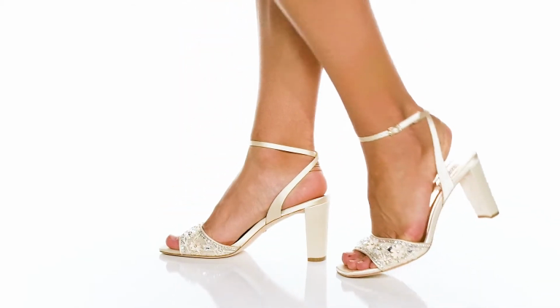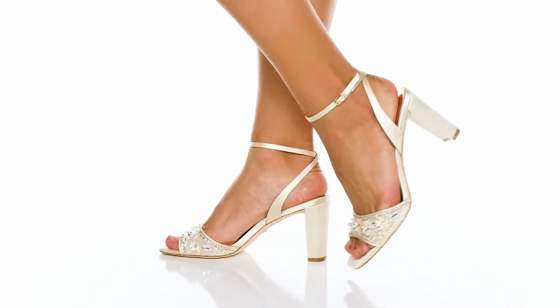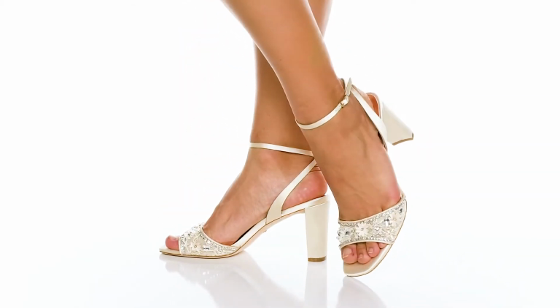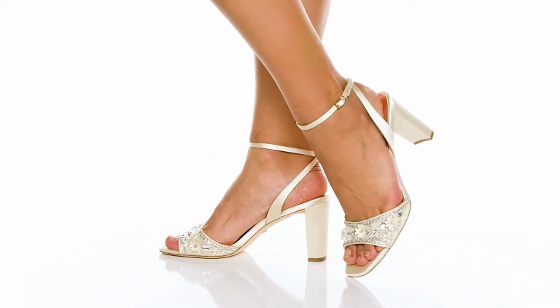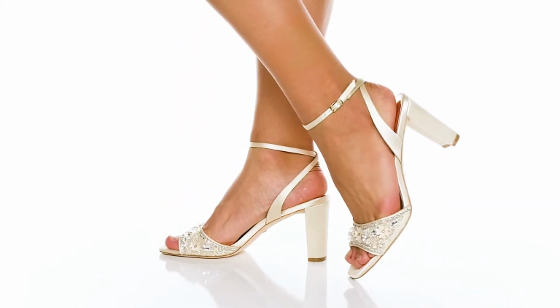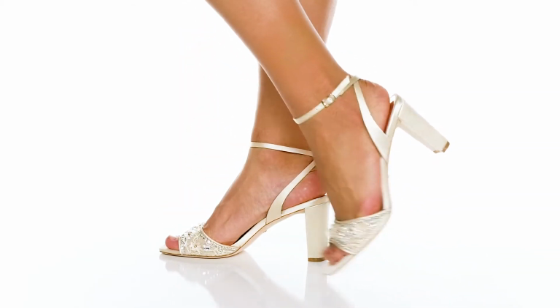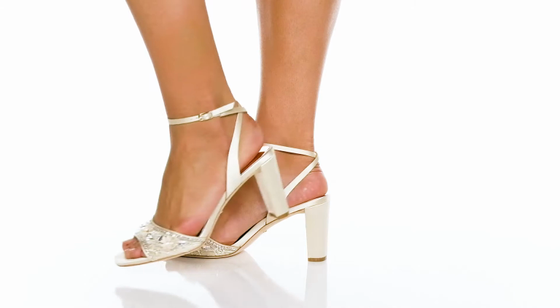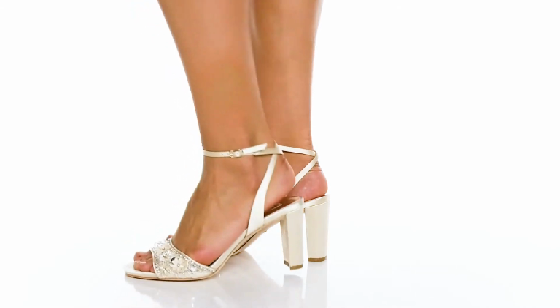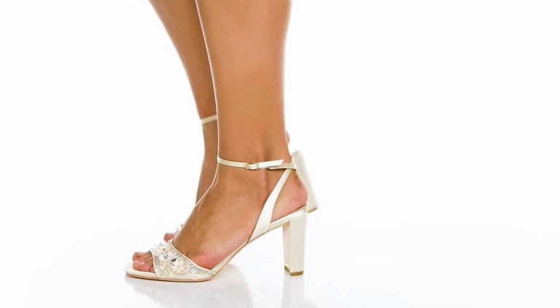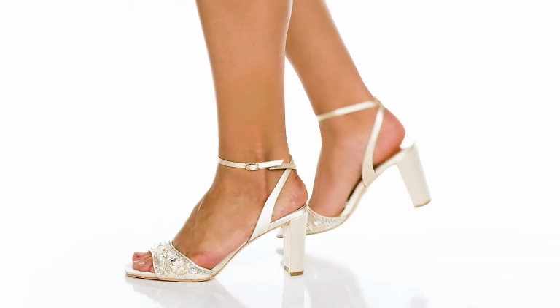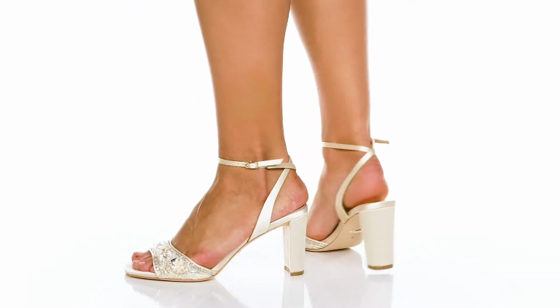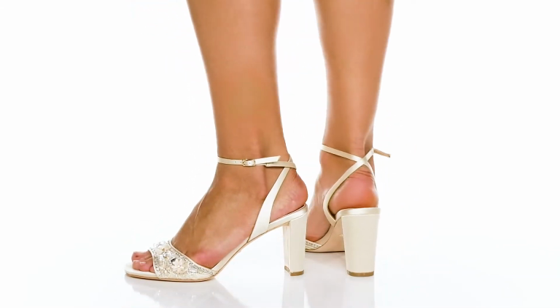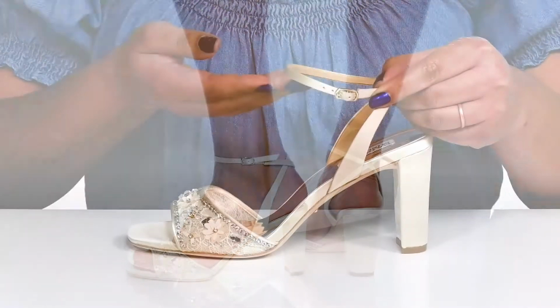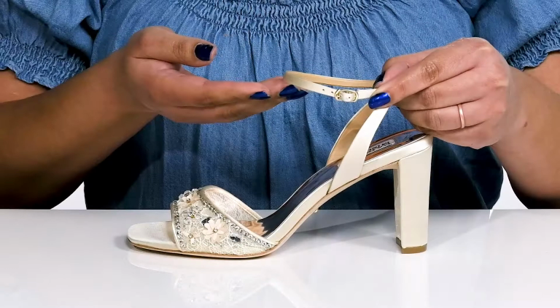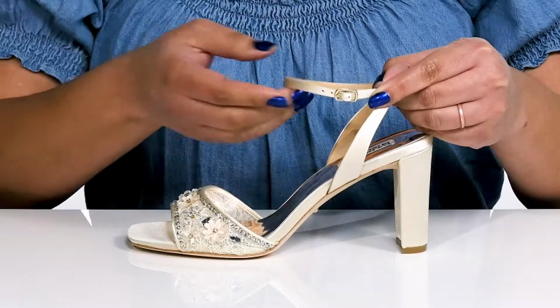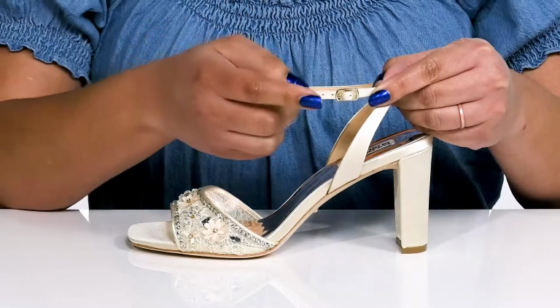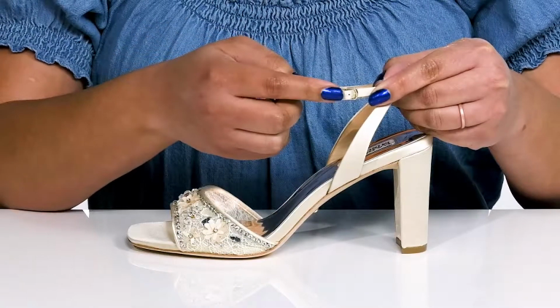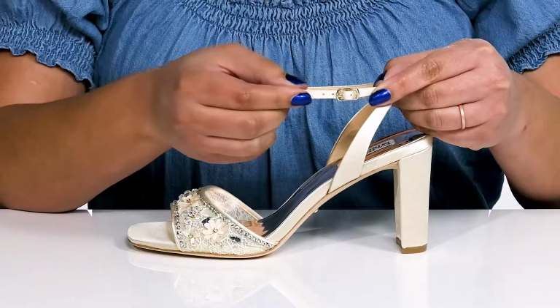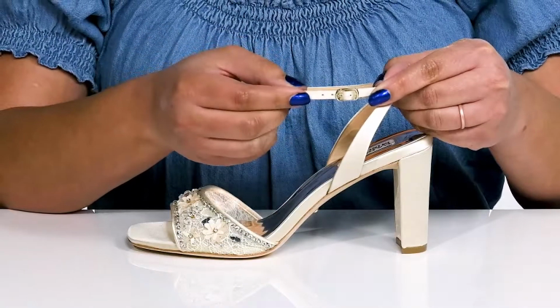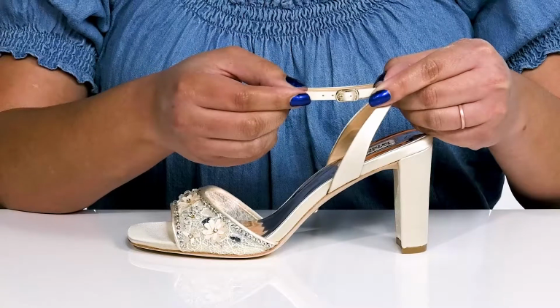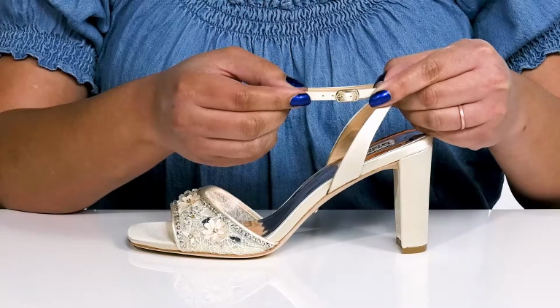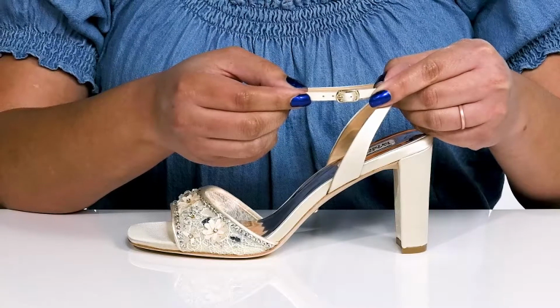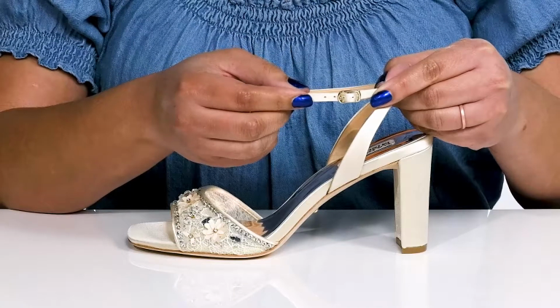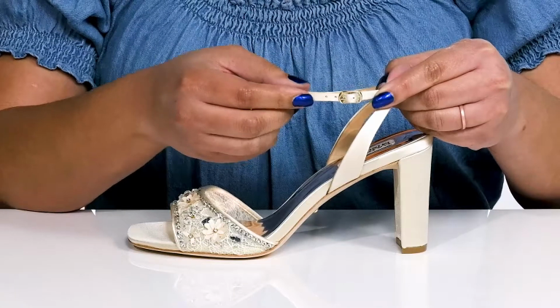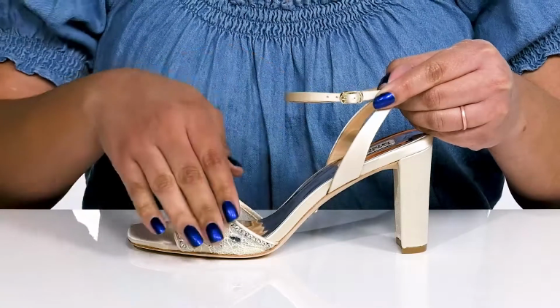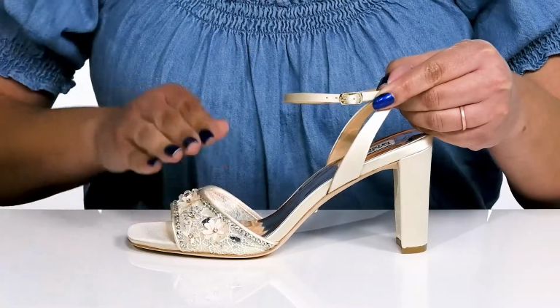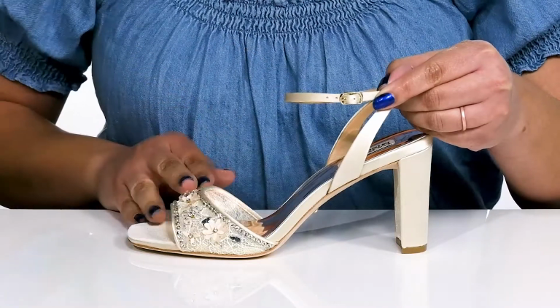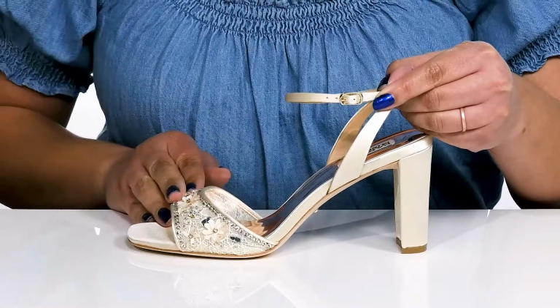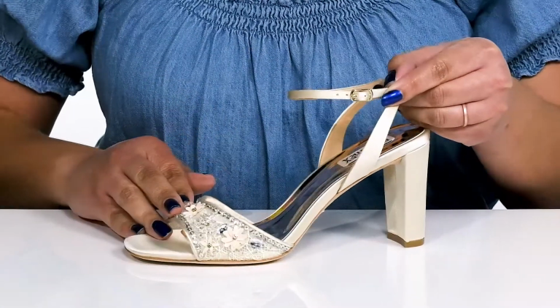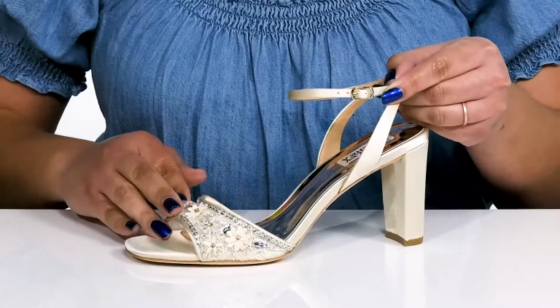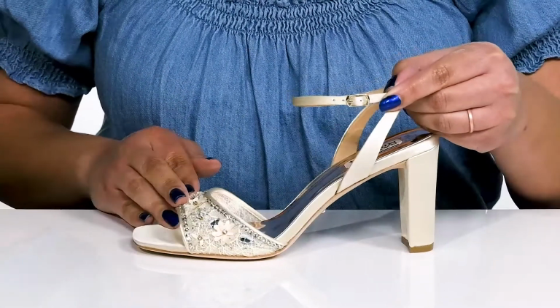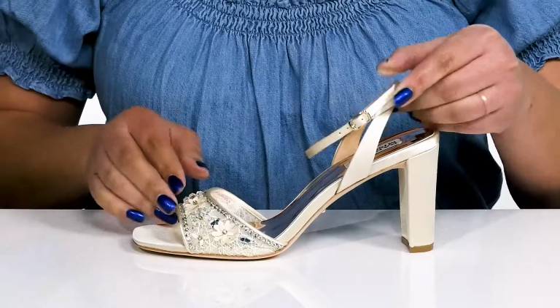The Tate & Heels by Badgley Mischka feature a textile upper with an open toe silhouette and a halo ankle strap that has an adjustable buckle closure to give you a secure and custom fit, and a band going over the vamp to lock them into place.